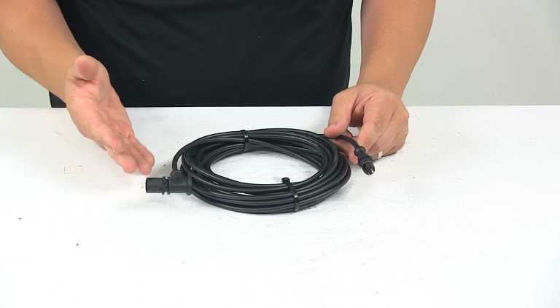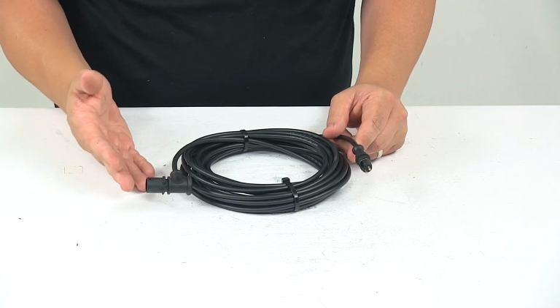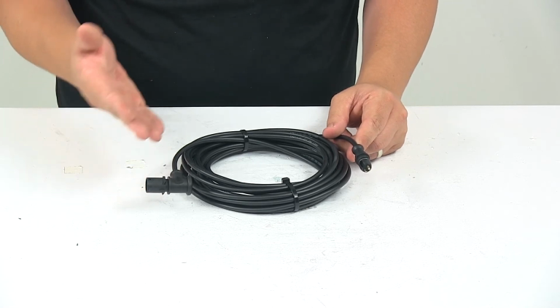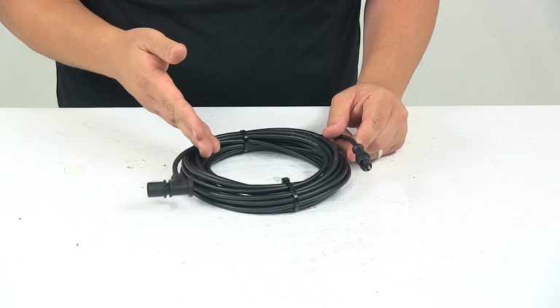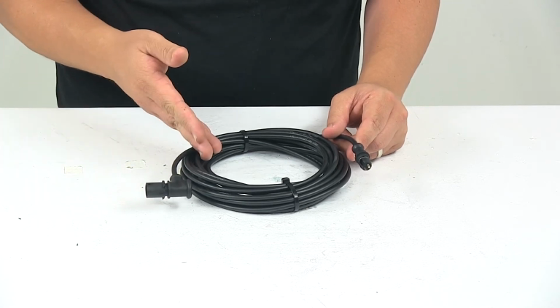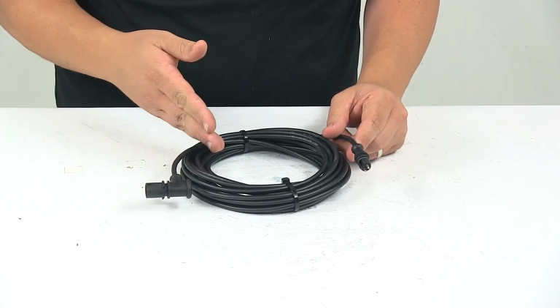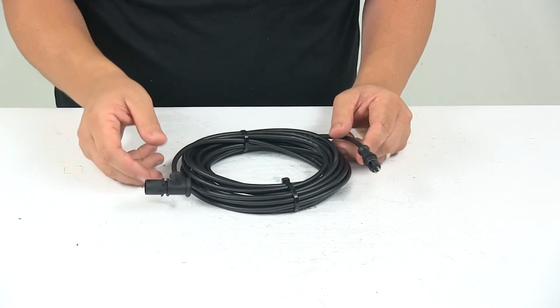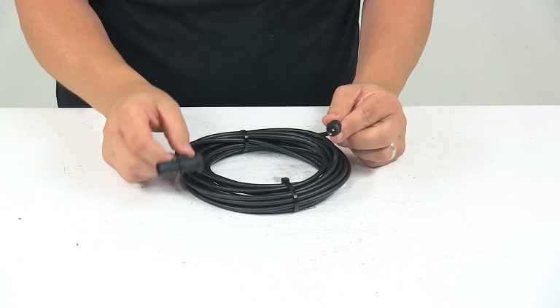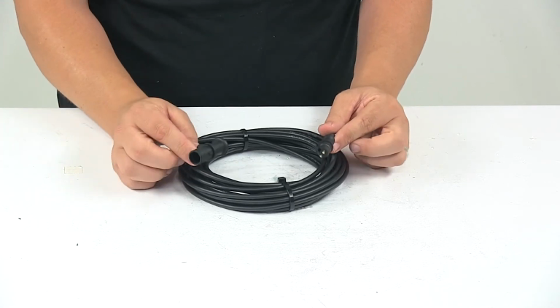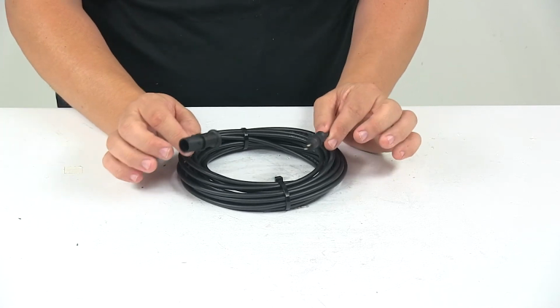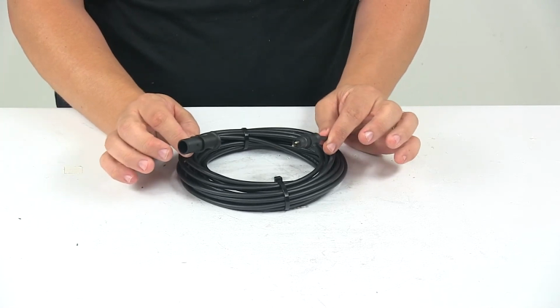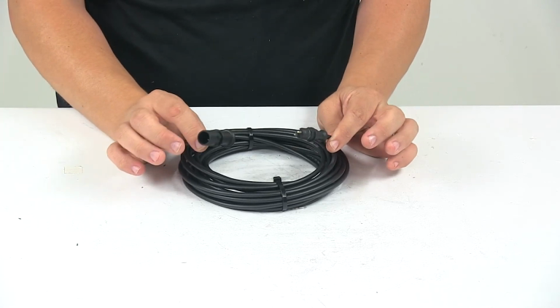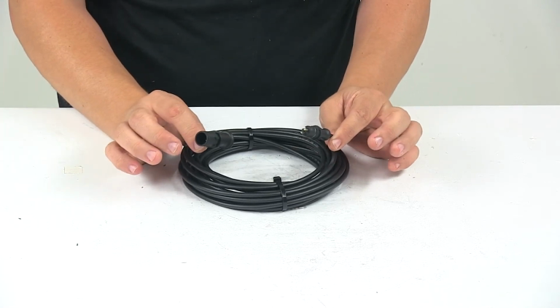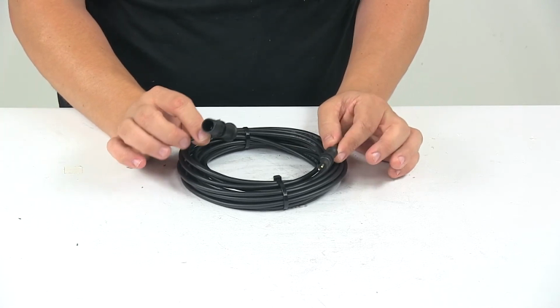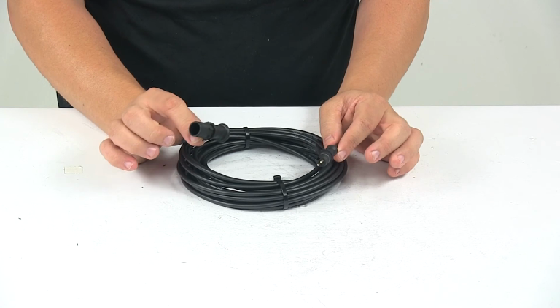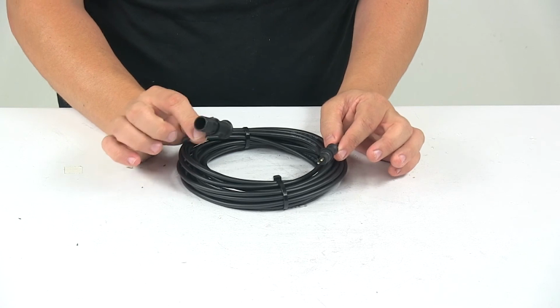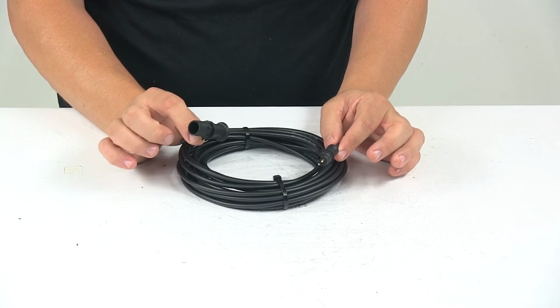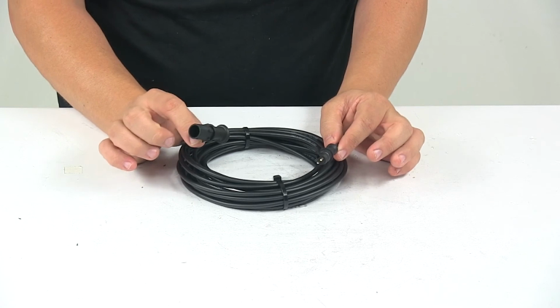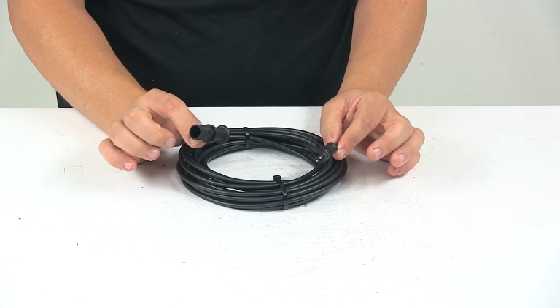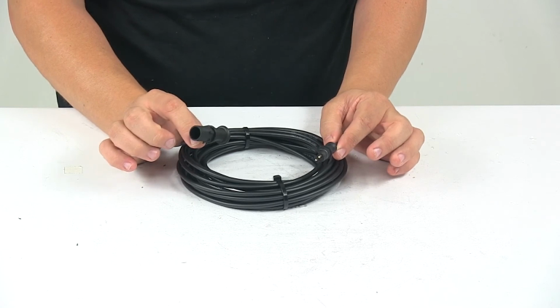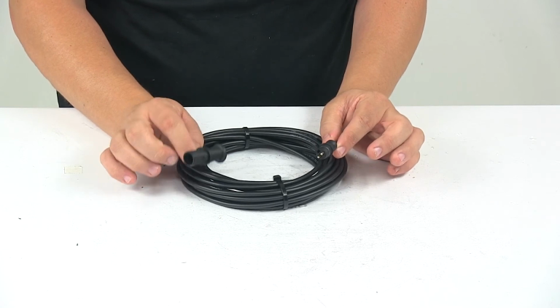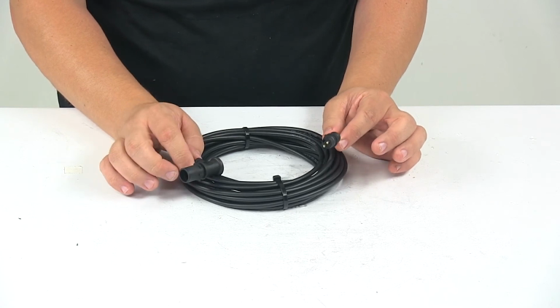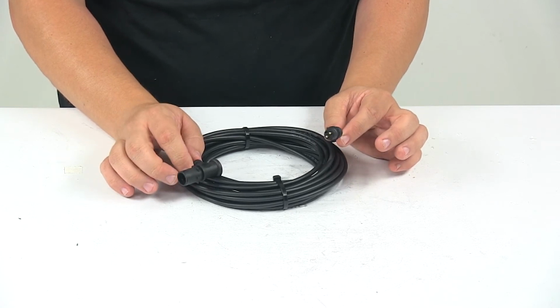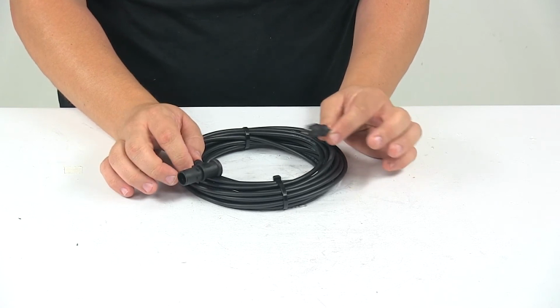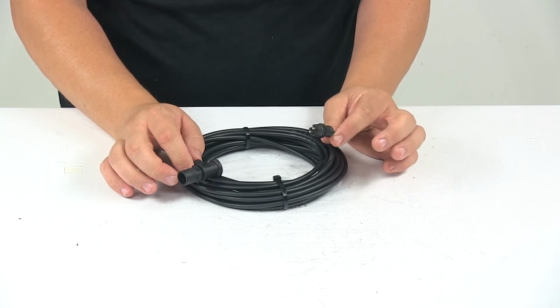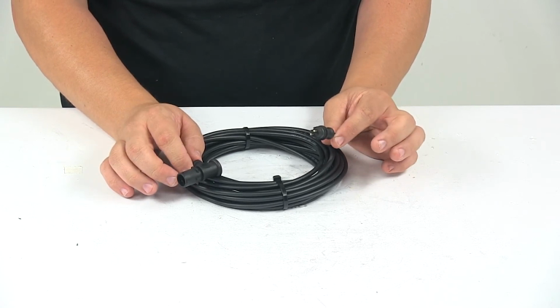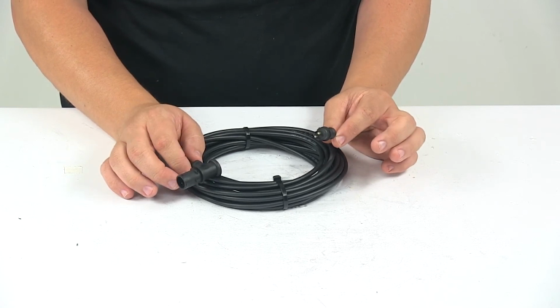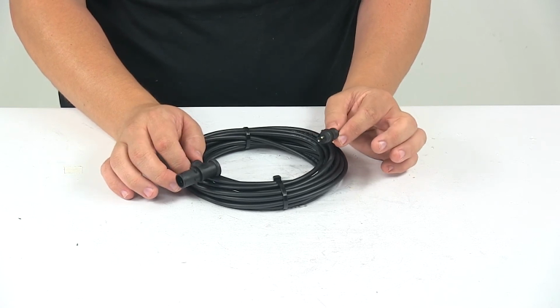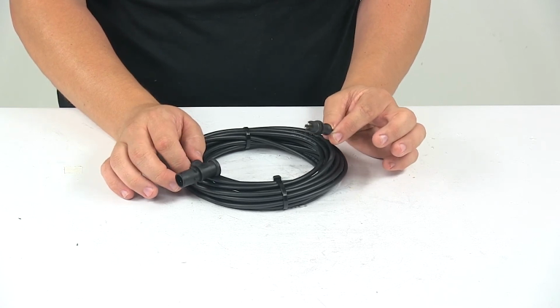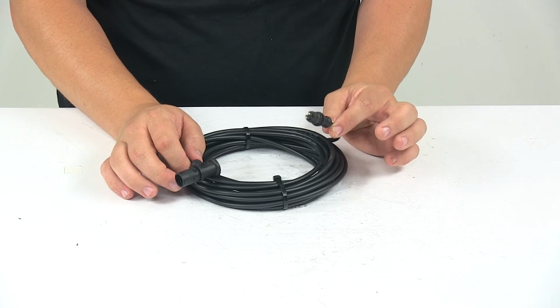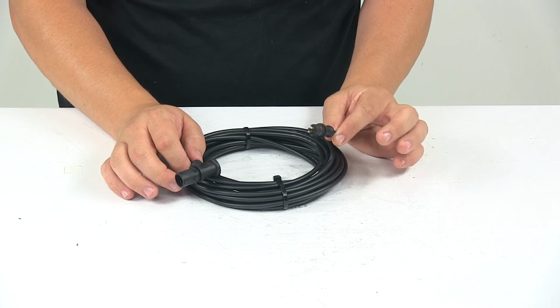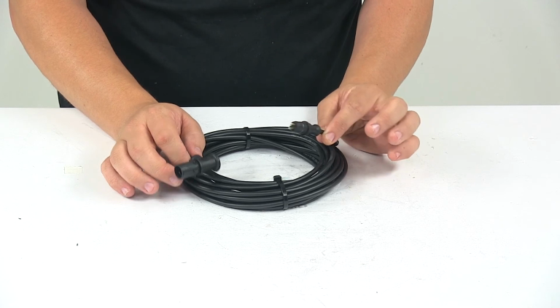With this part number, you'll get one cable and the length is 30 feet long. One end of the cable plugs into the module, and the other end of the cable connects to the speed sensor.